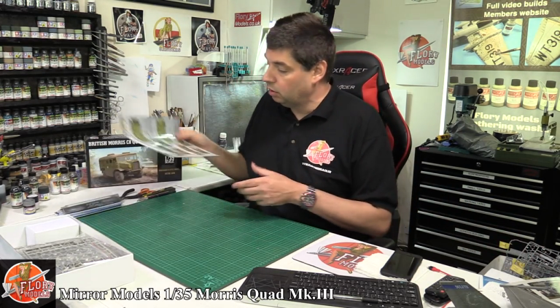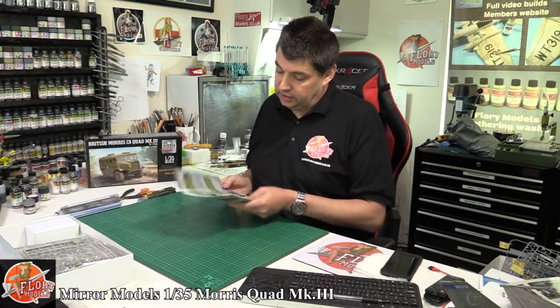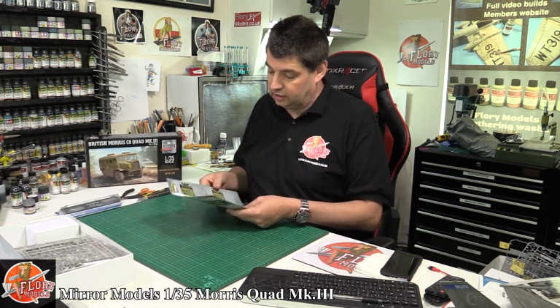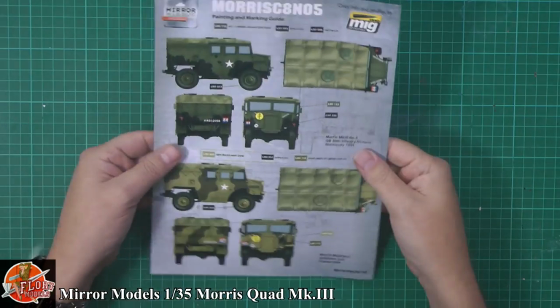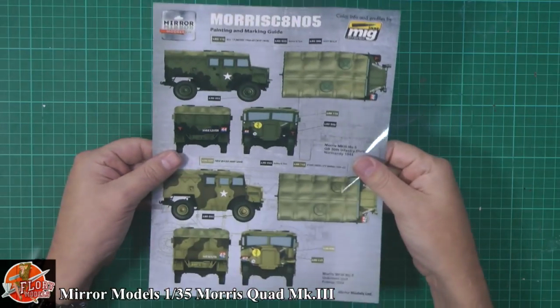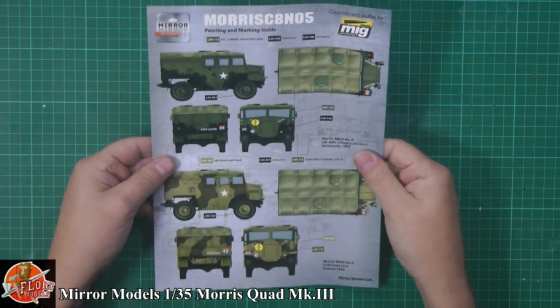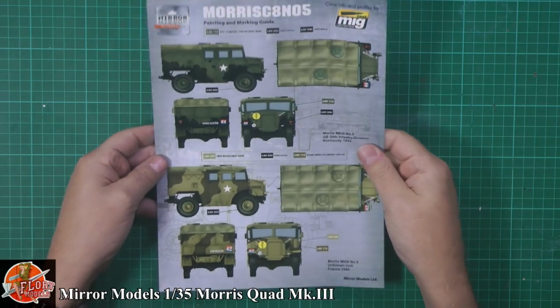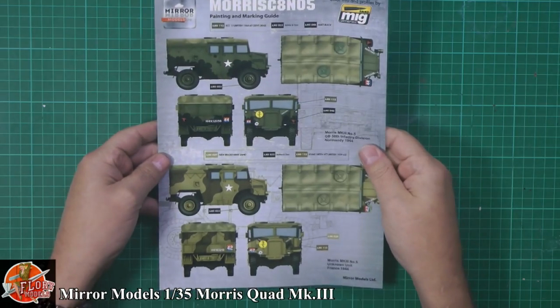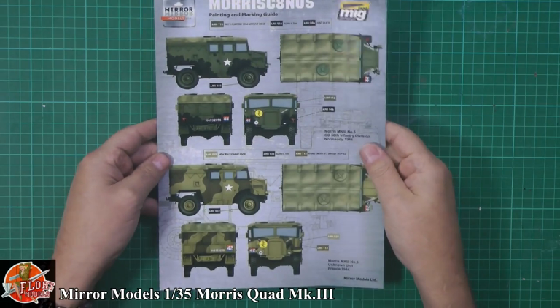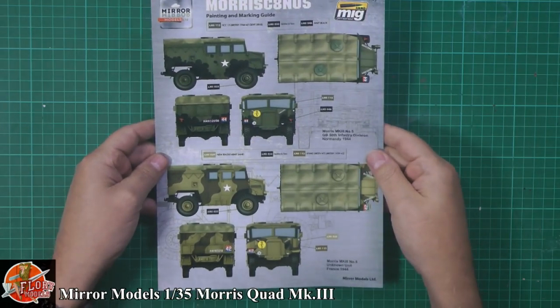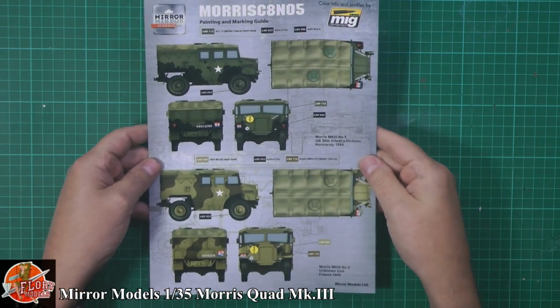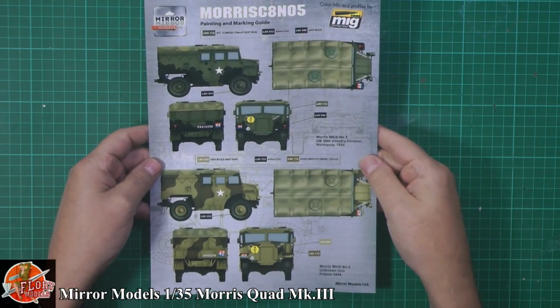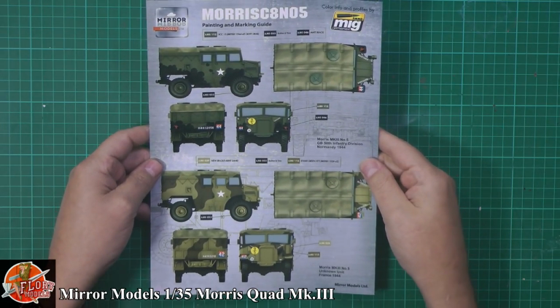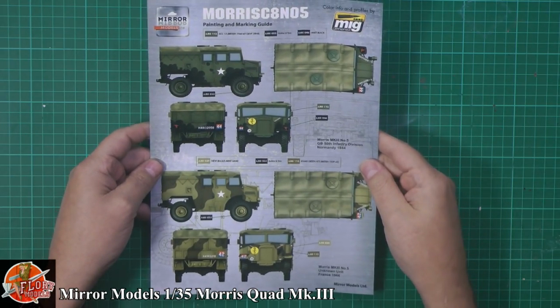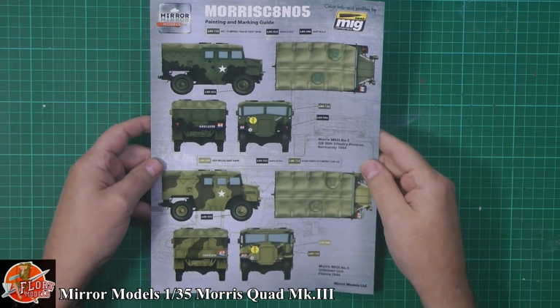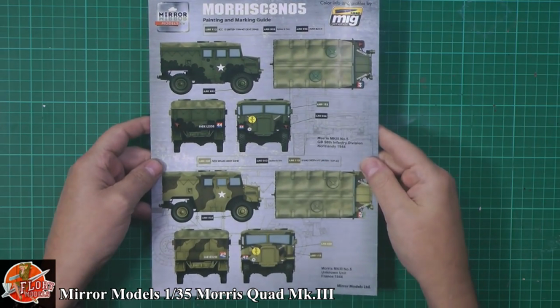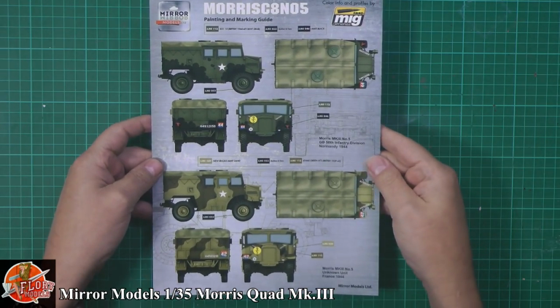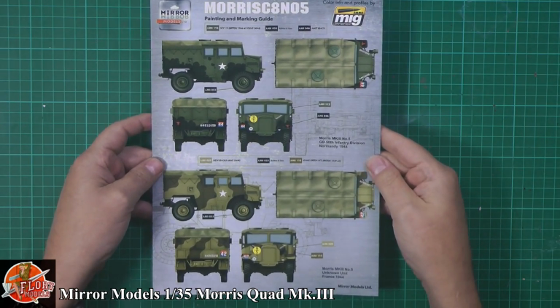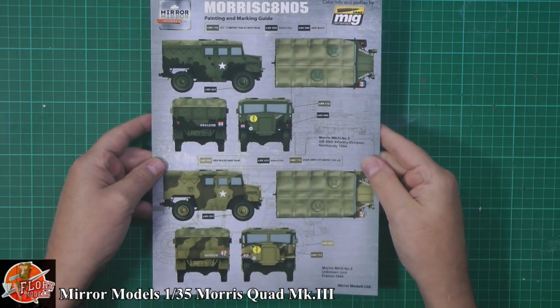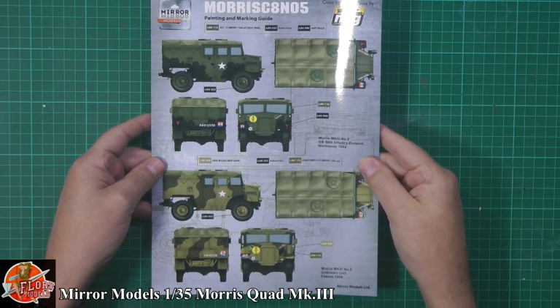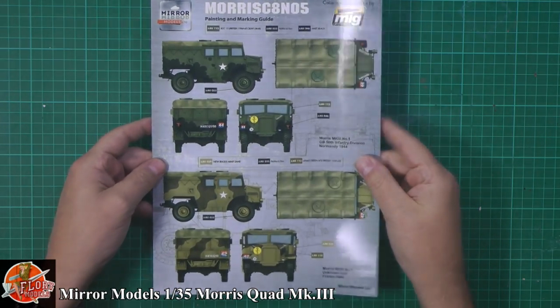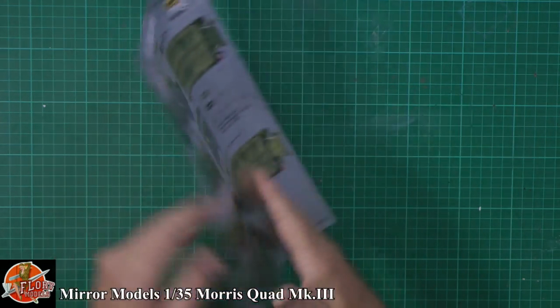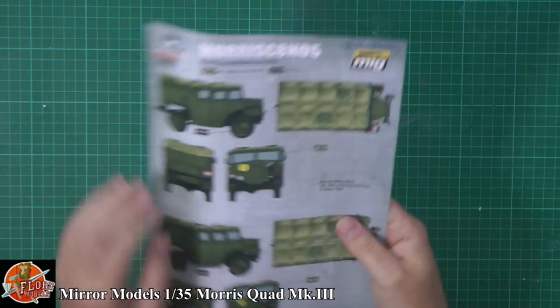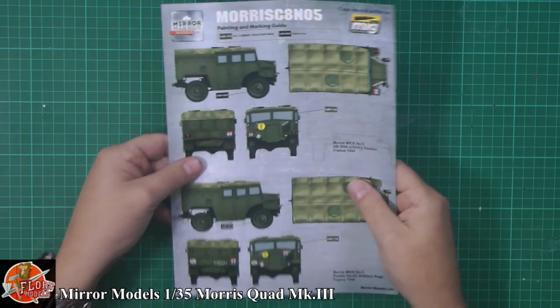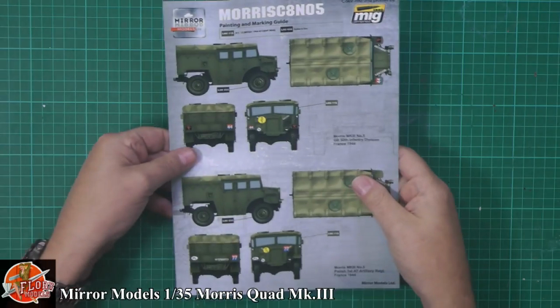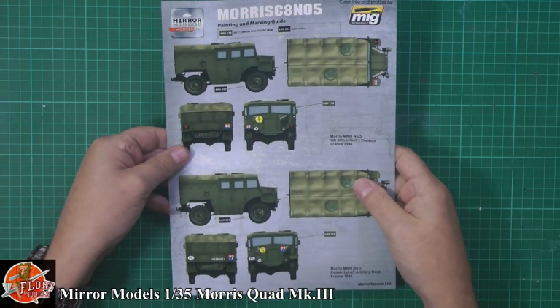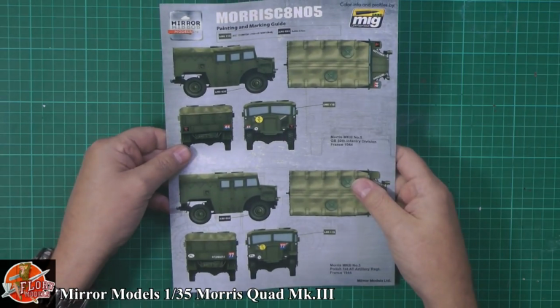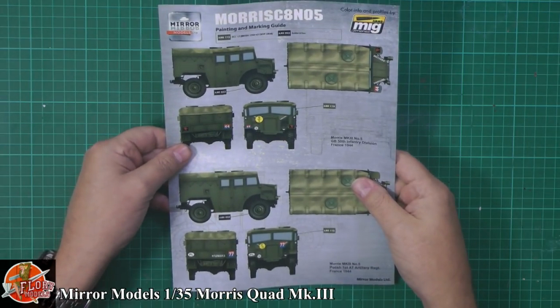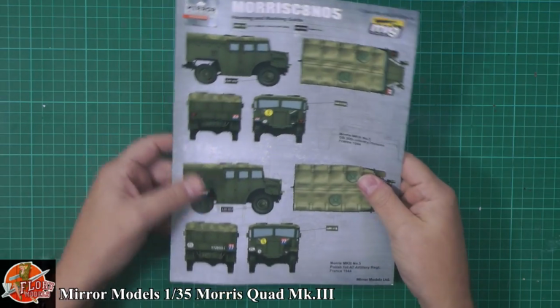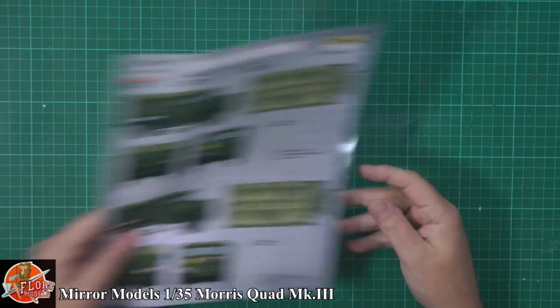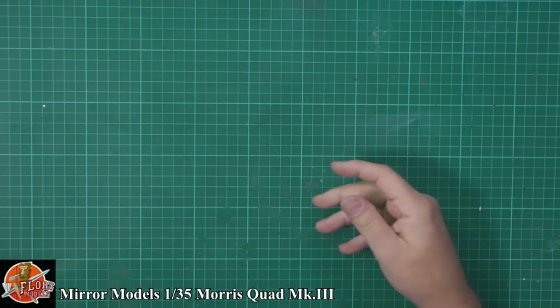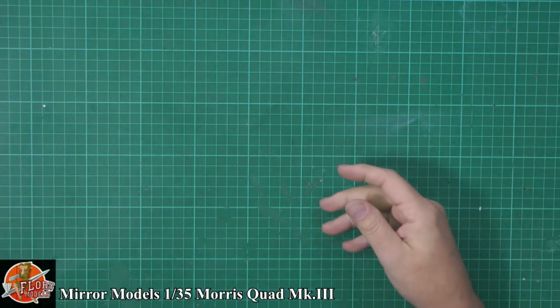MIG have jumped on this one as well — what is it with all these companies jumping in with MIG? Paint callouts are via MIG, so you'll obviously need your conversion charts.